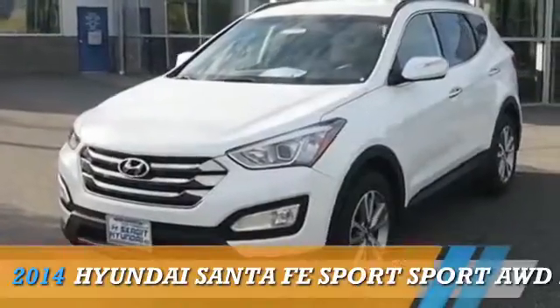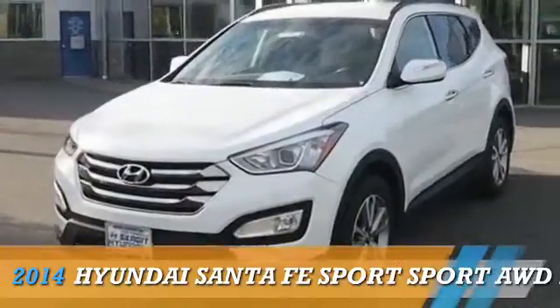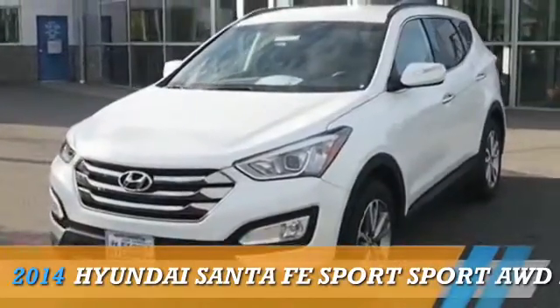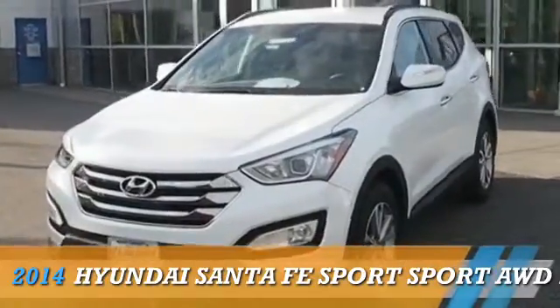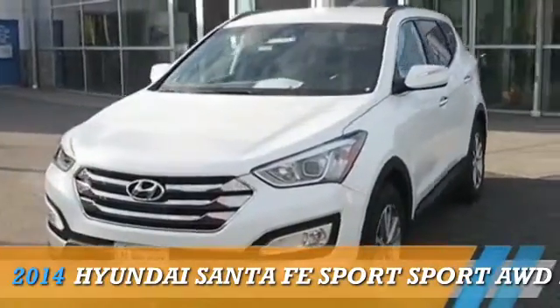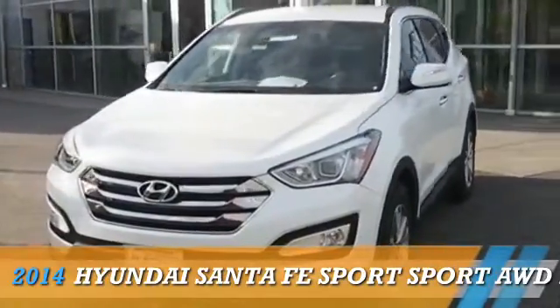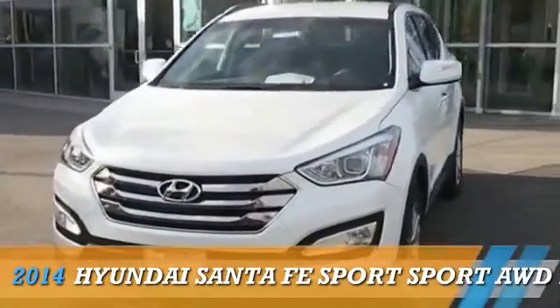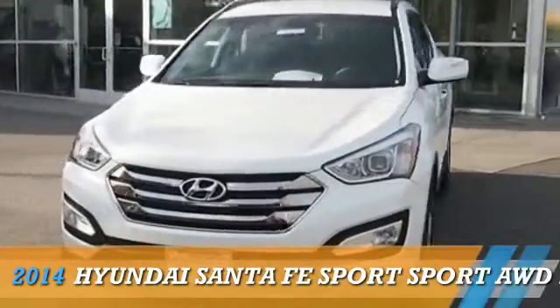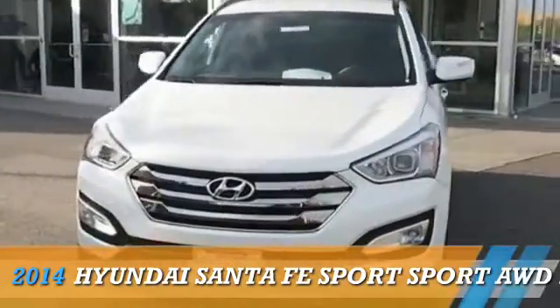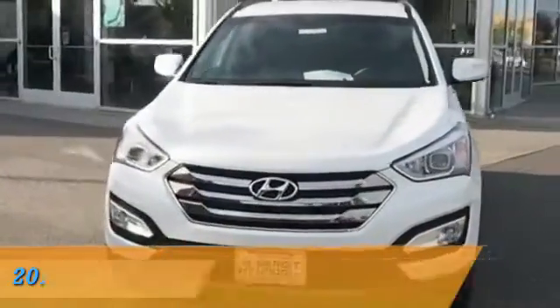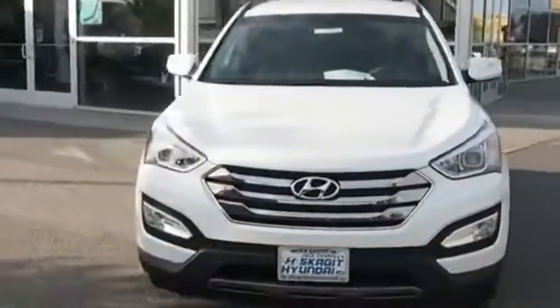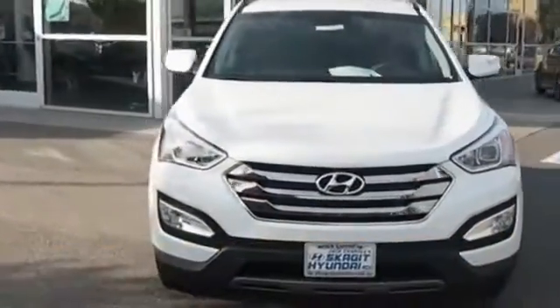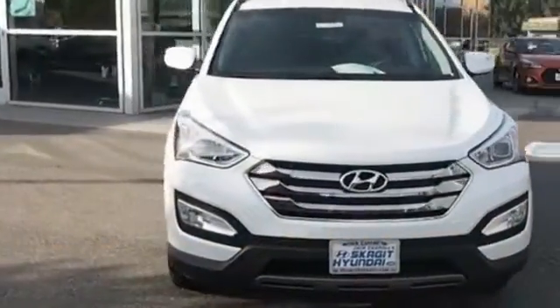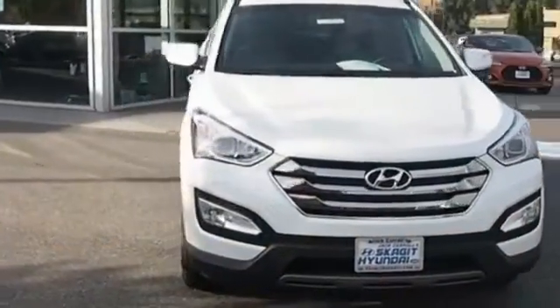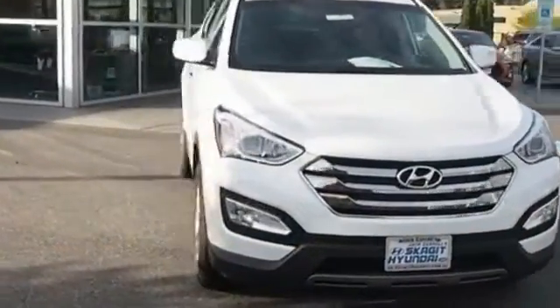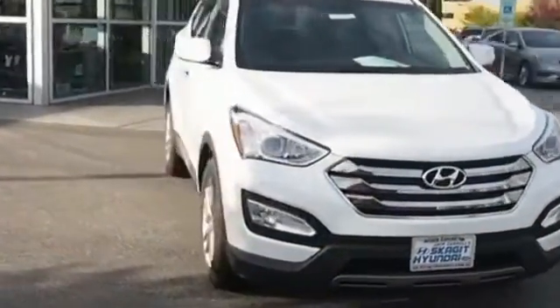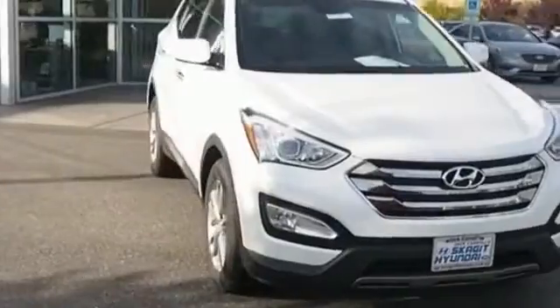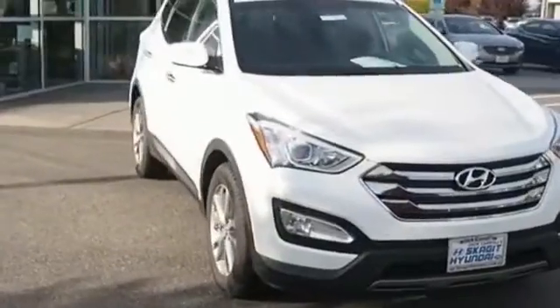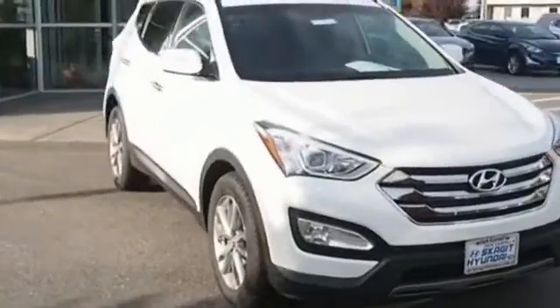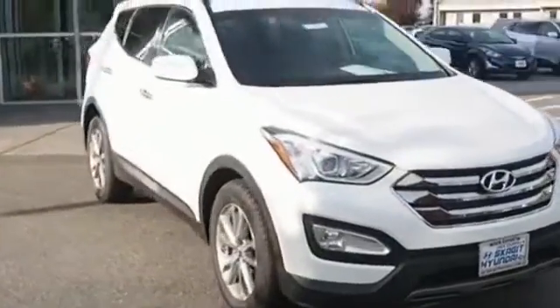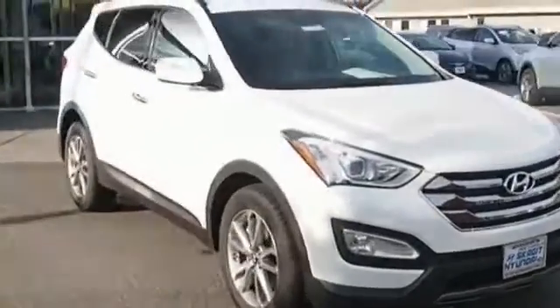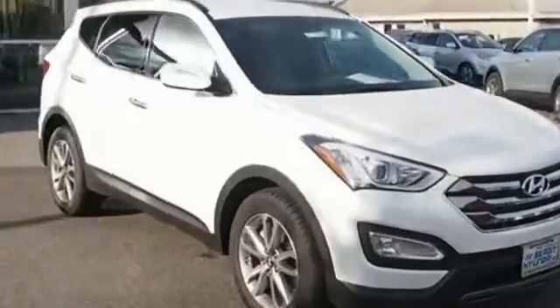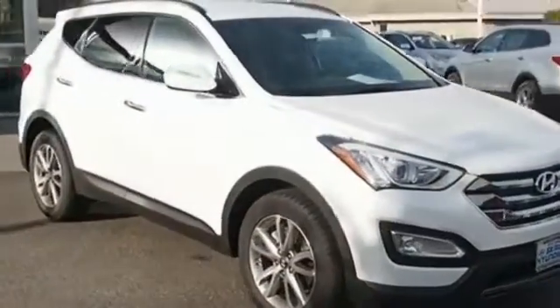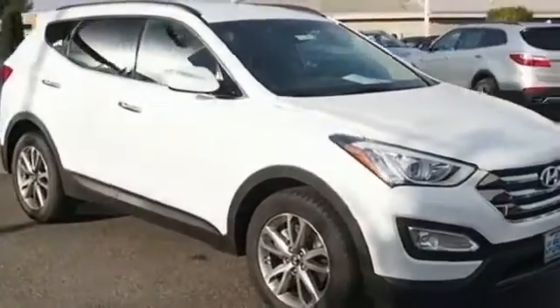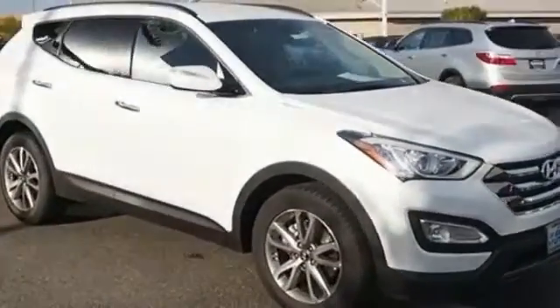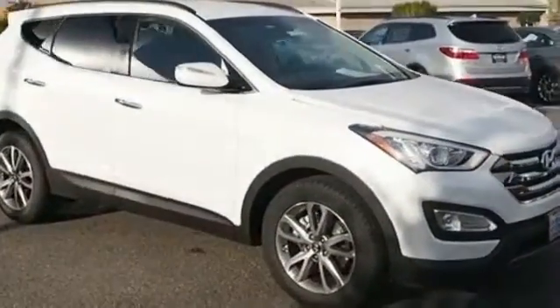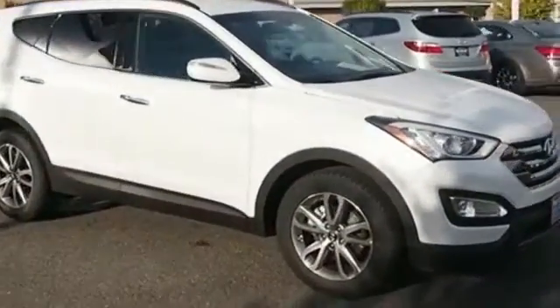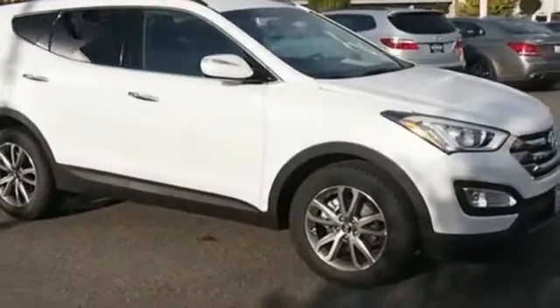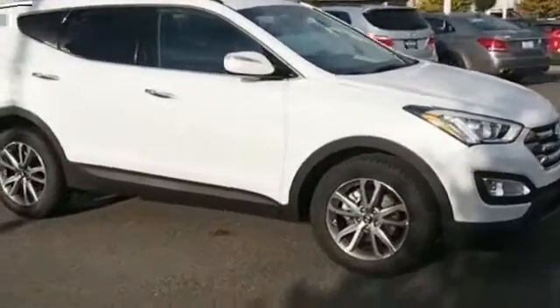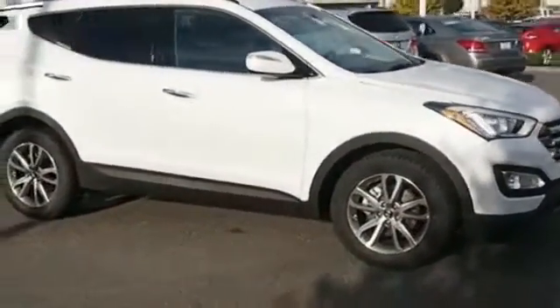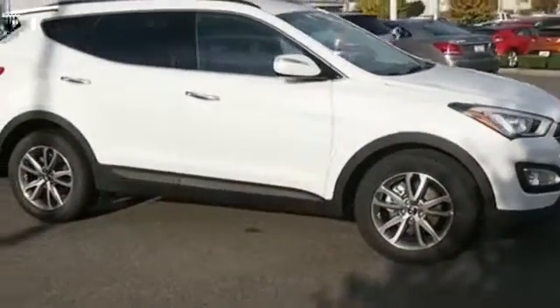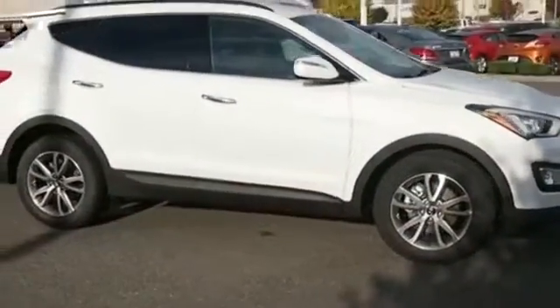Presenting the 2014 Hyundai Santa Fe Sport, powered by a 2.0-liter 4-cylinder engine and a 6-speed automatic transmission.